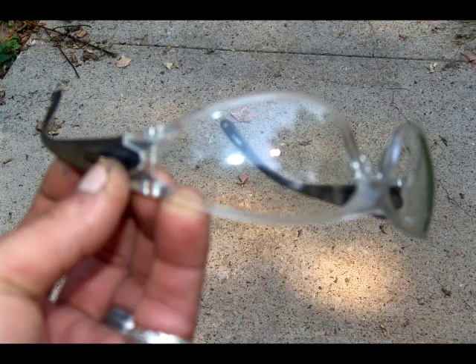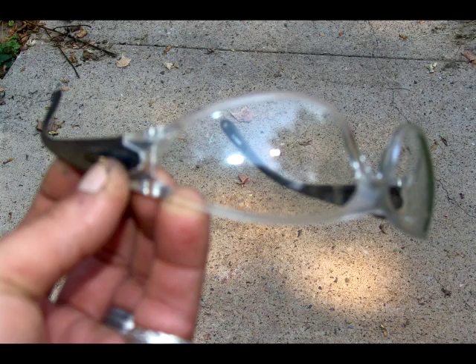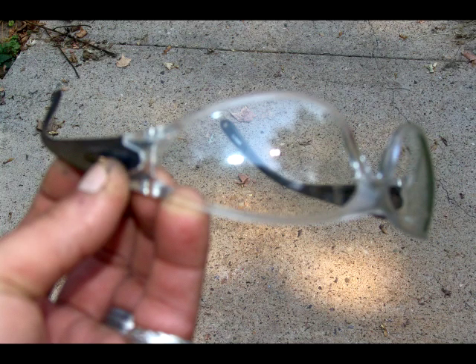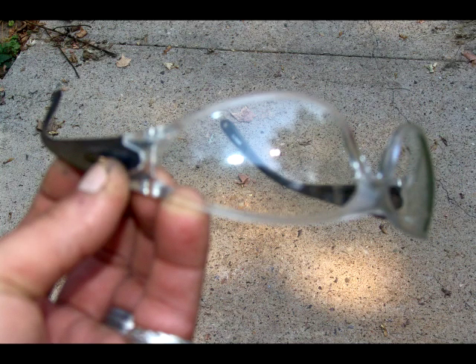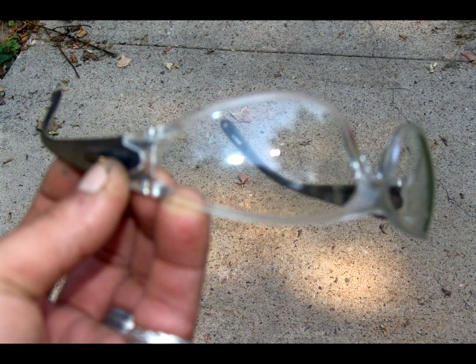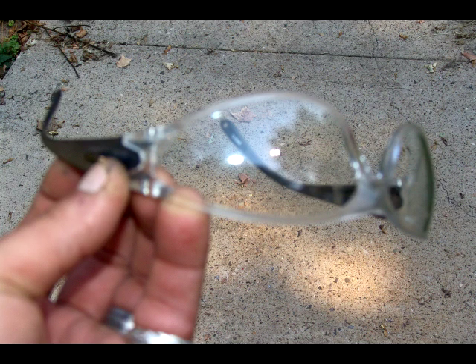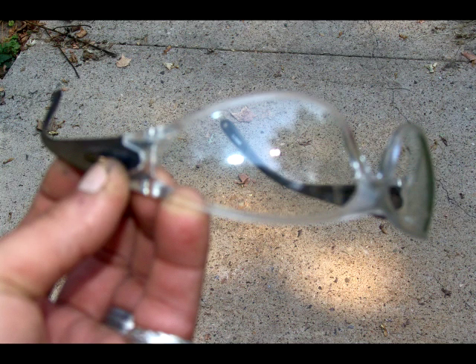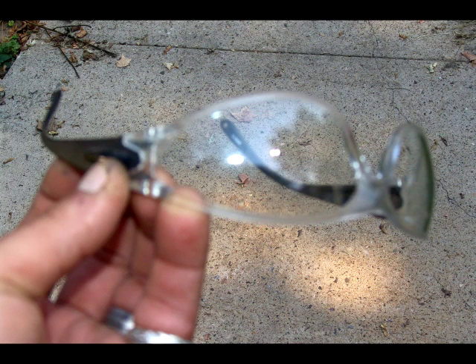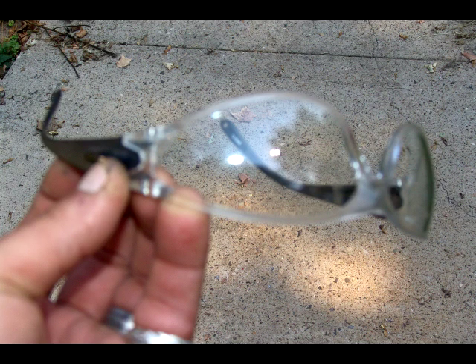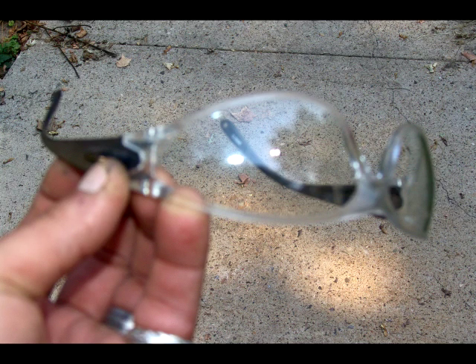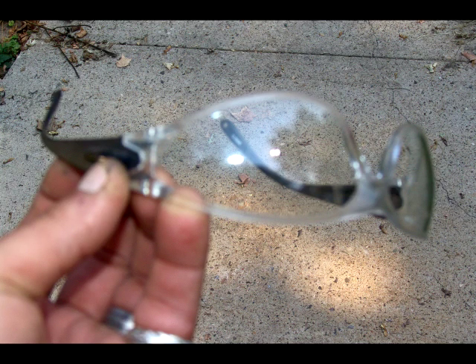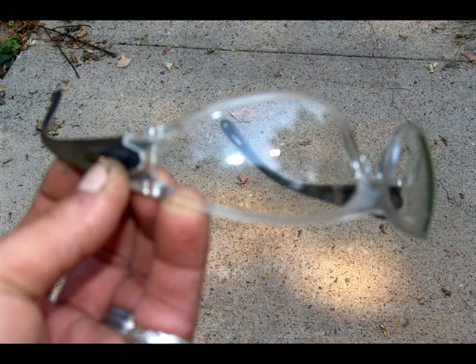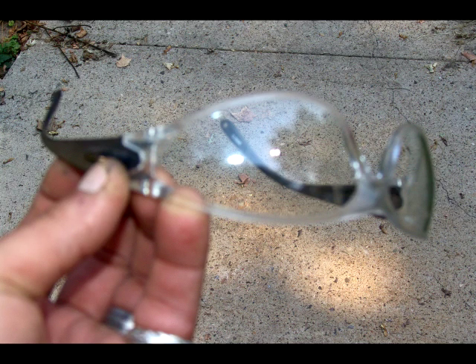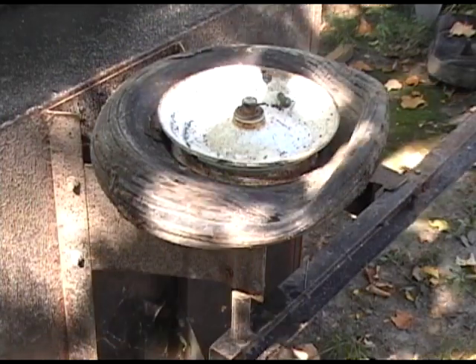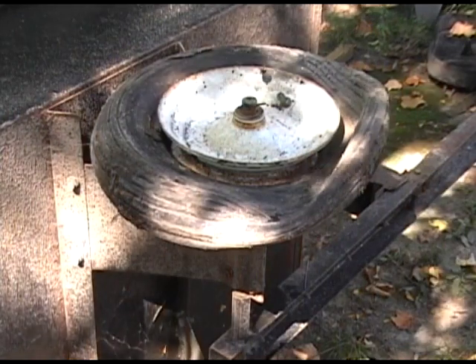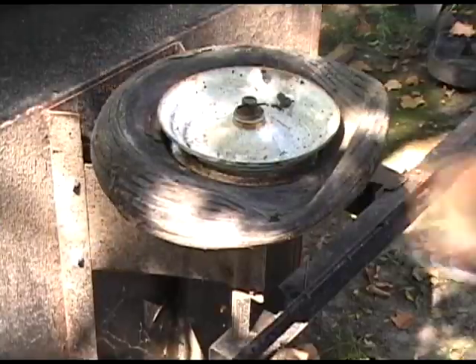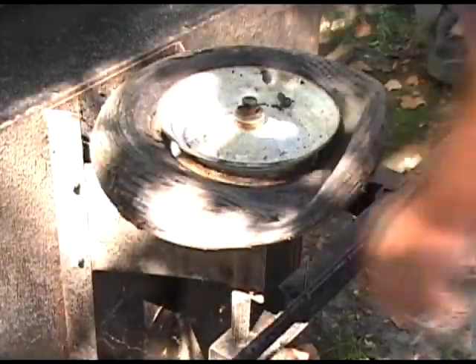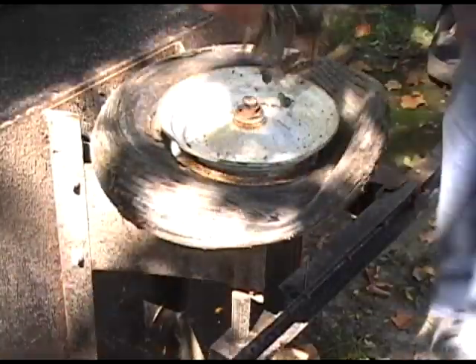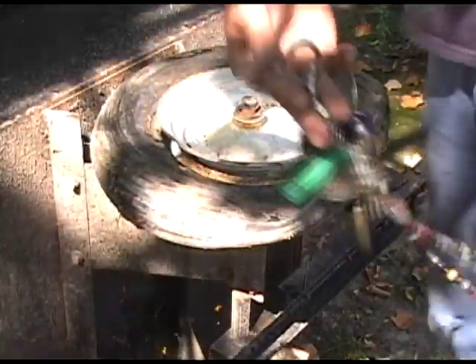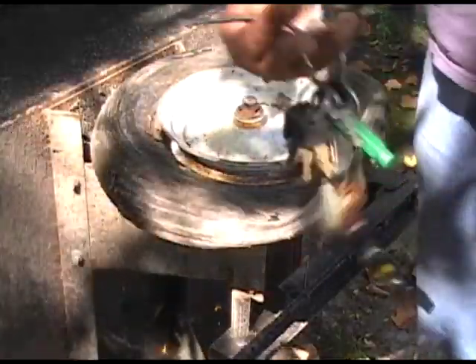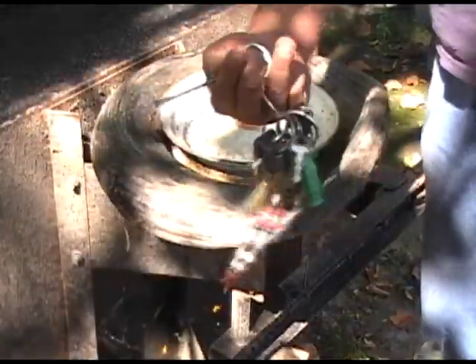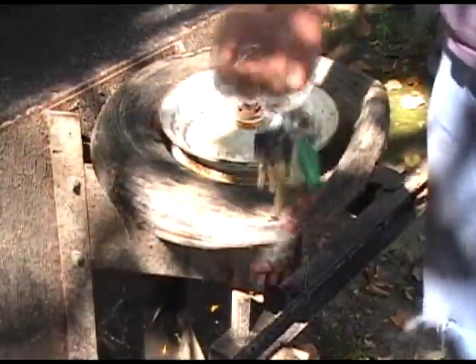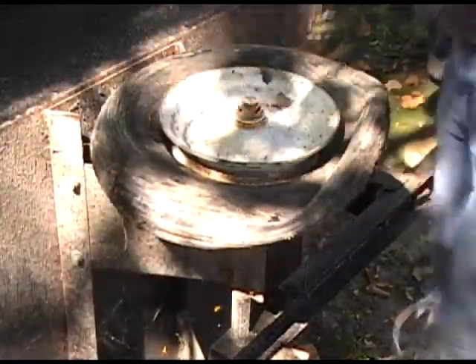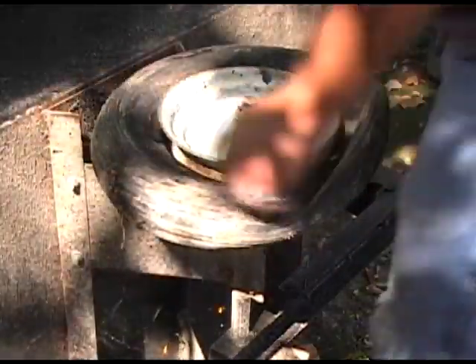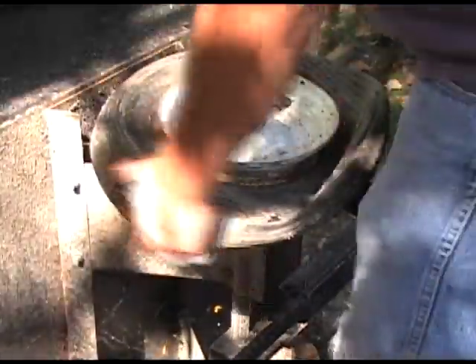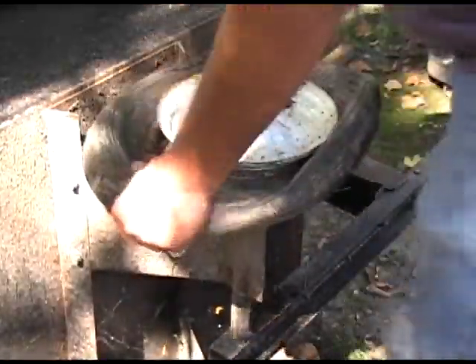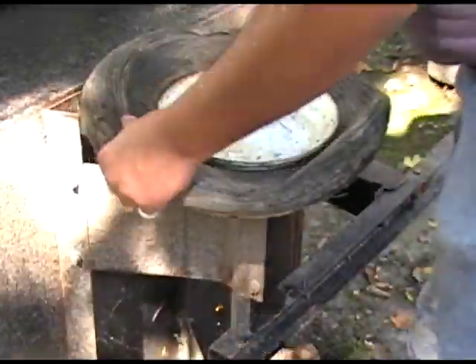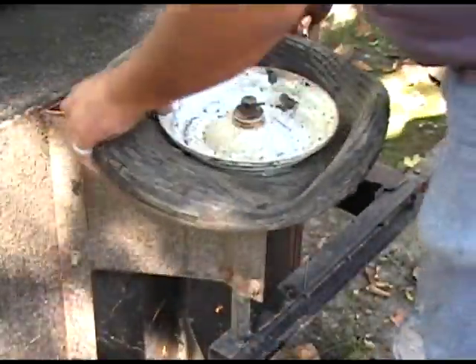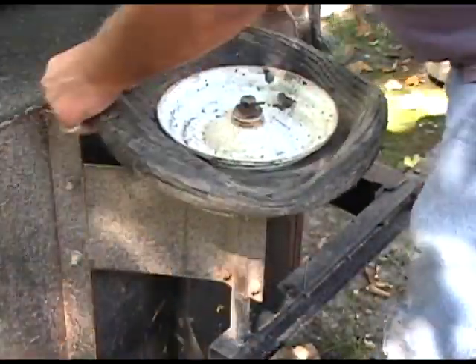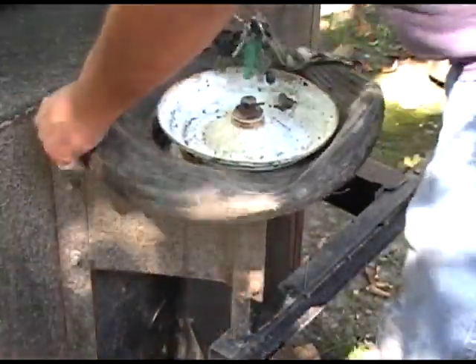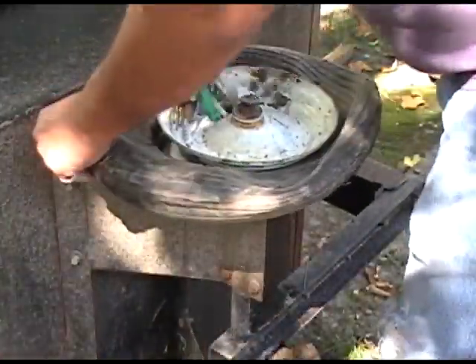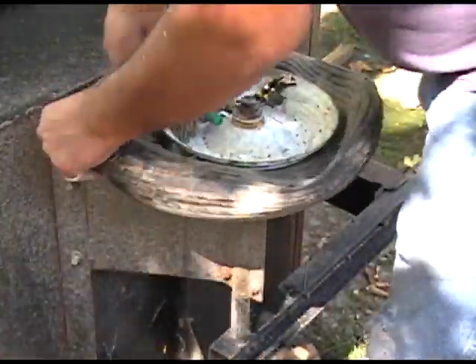Remember, safety first — you only get one set of eyes. On this episode we're going to install some inner tubes on an old lawn wagon. I got this for free, so this will sweeten the deal even more.